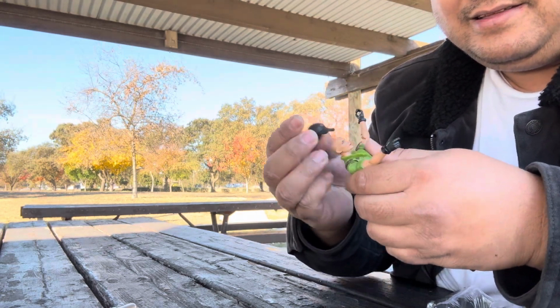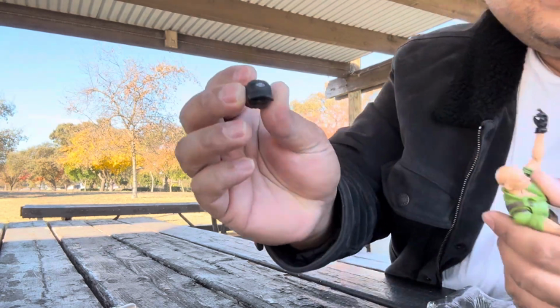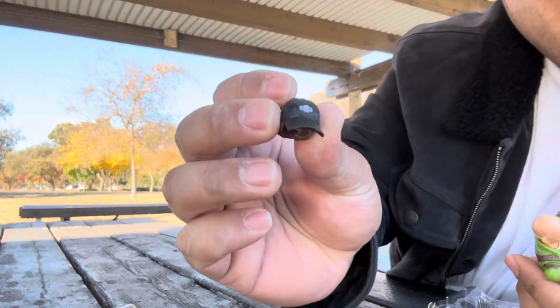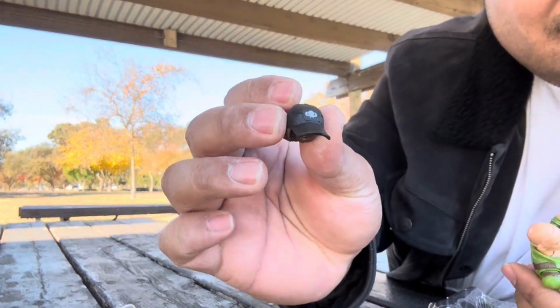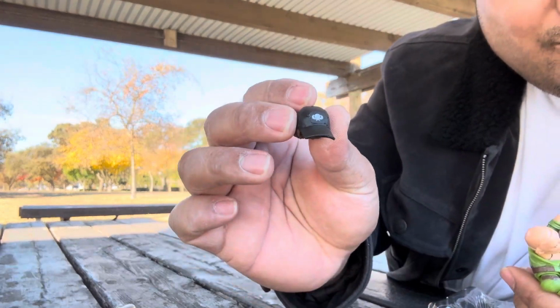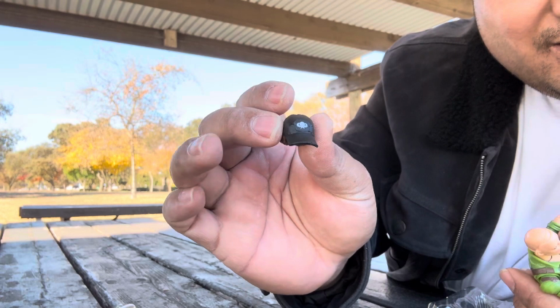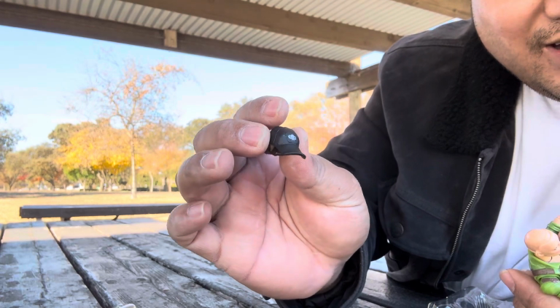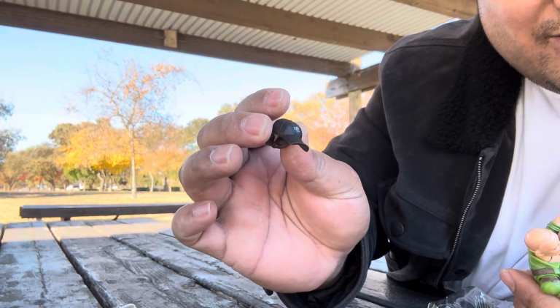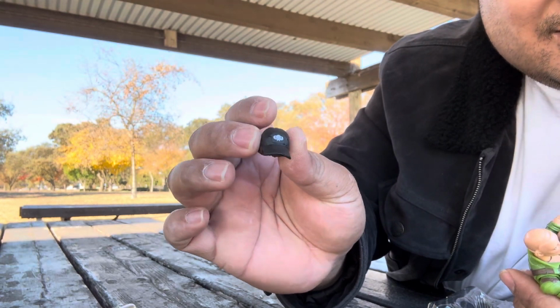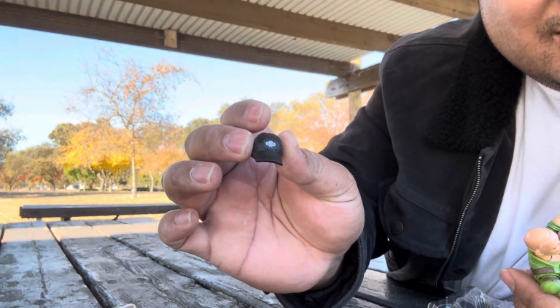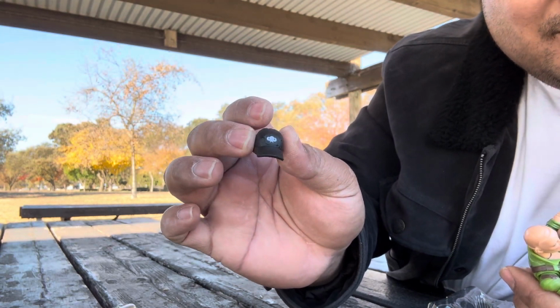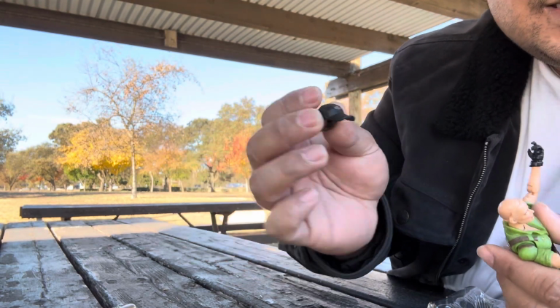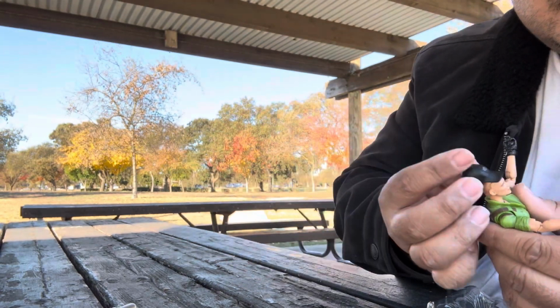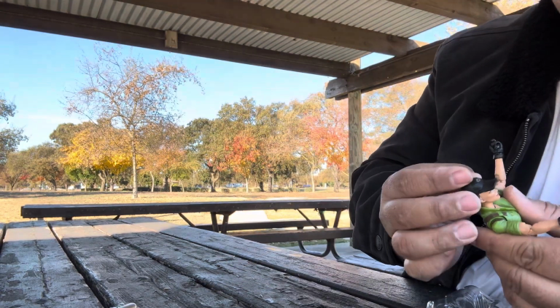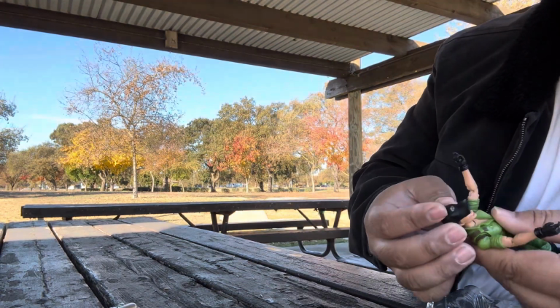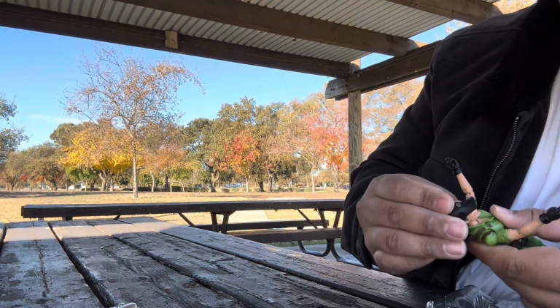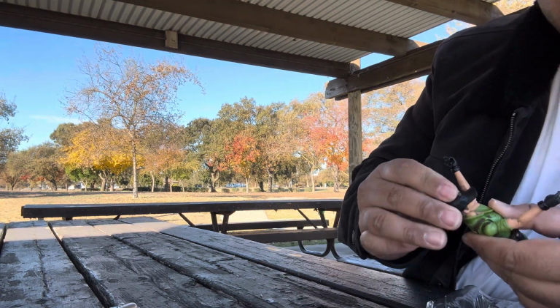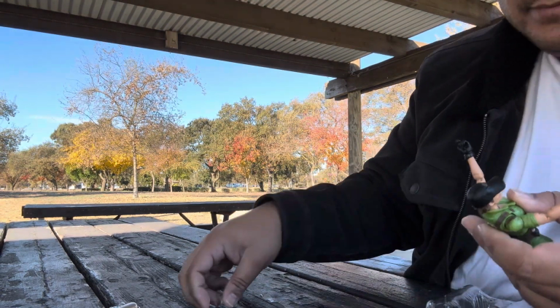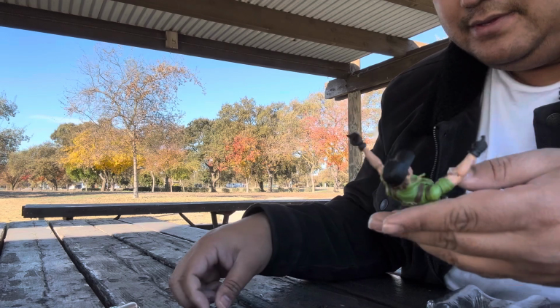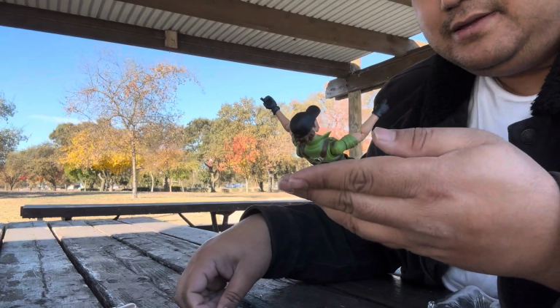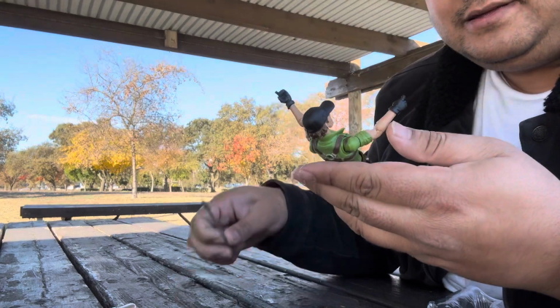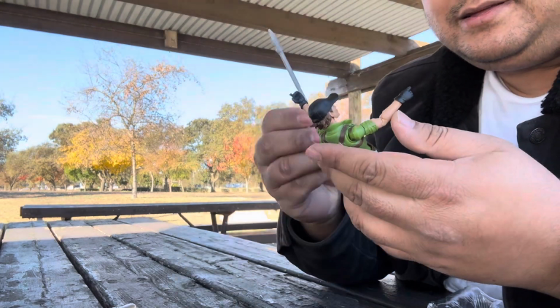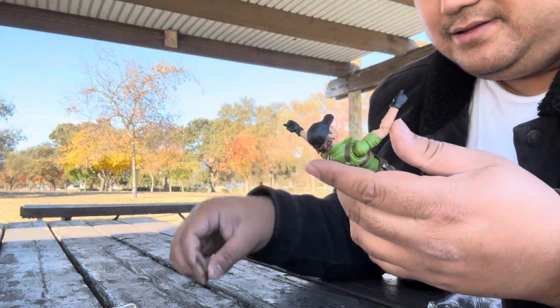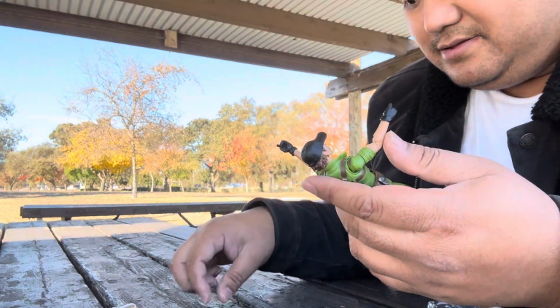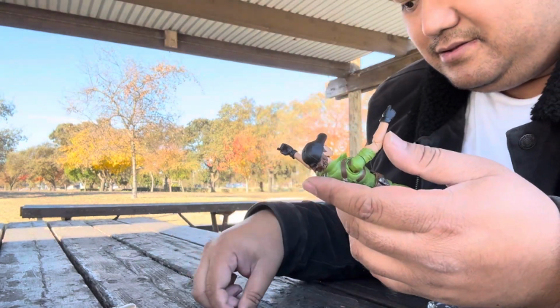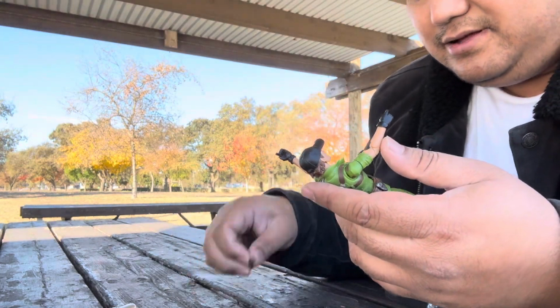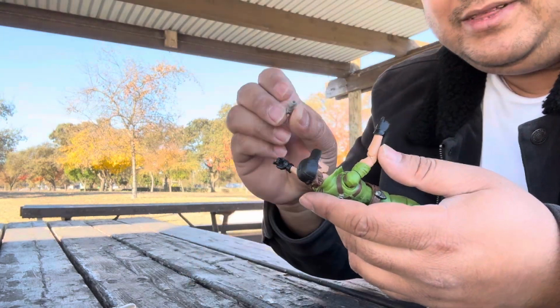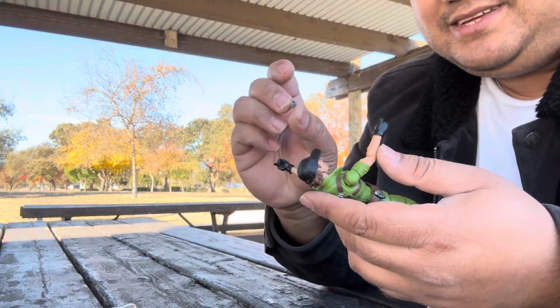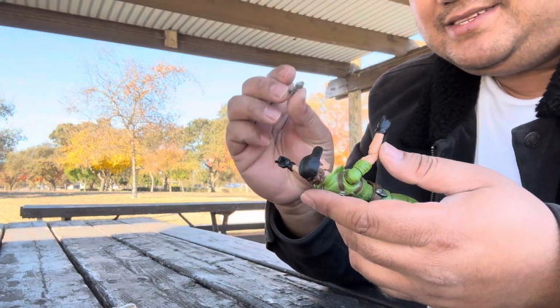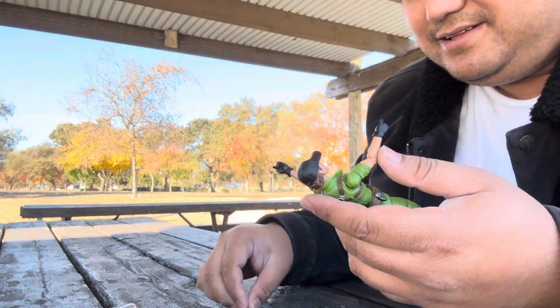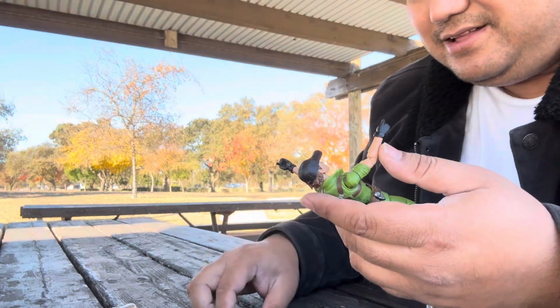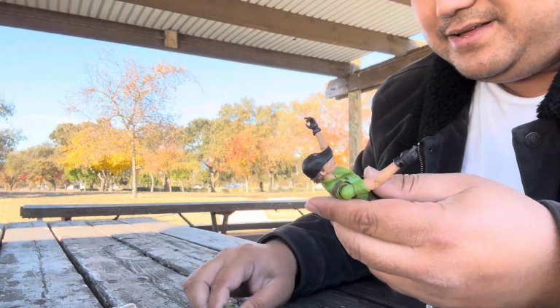The hat has a logo on it — I'm guessing that's the GI Joe logo. And there's still that one unknown accessory I'll look up later.